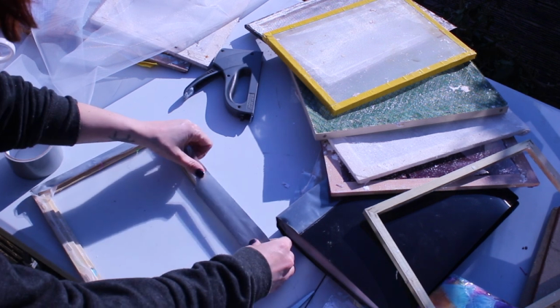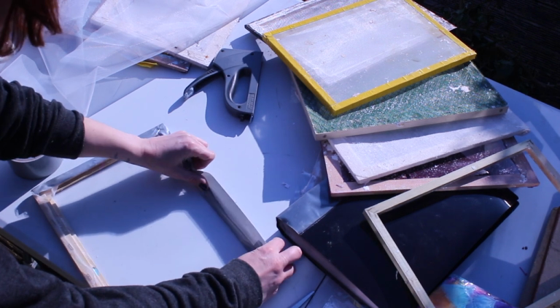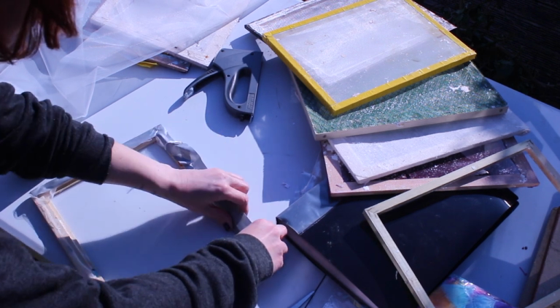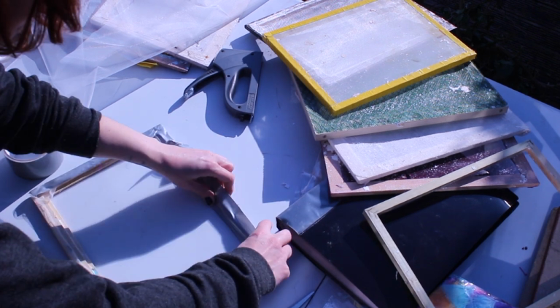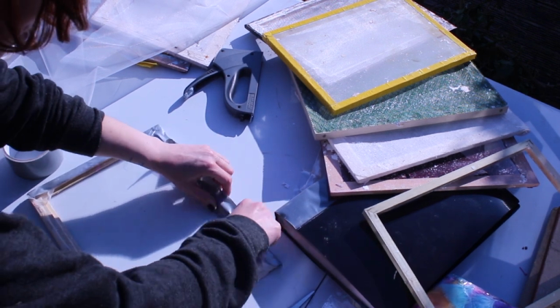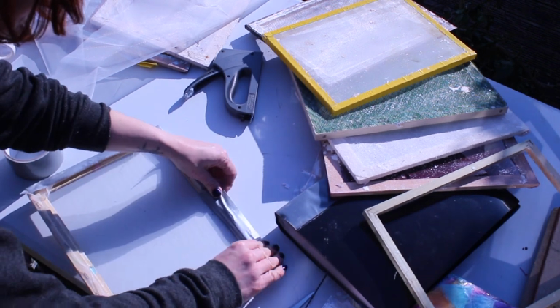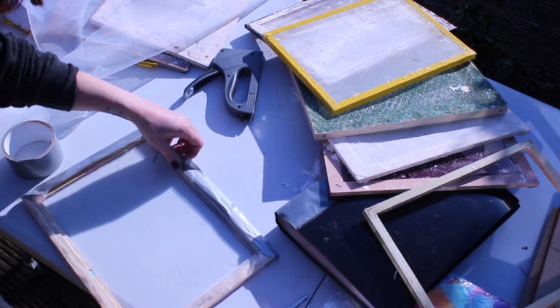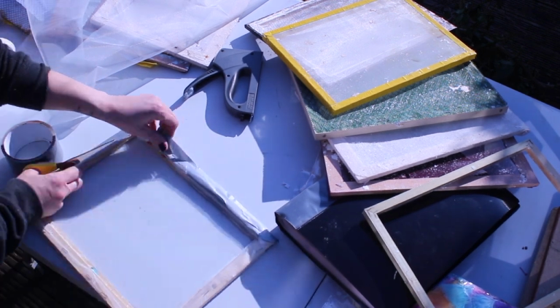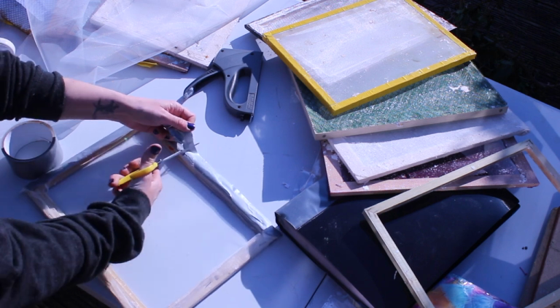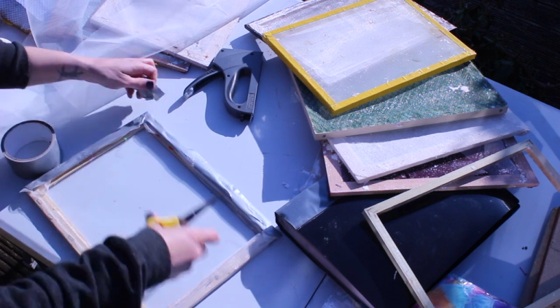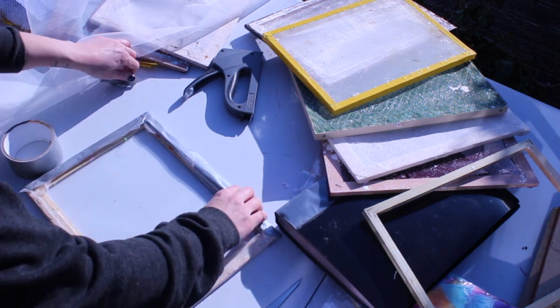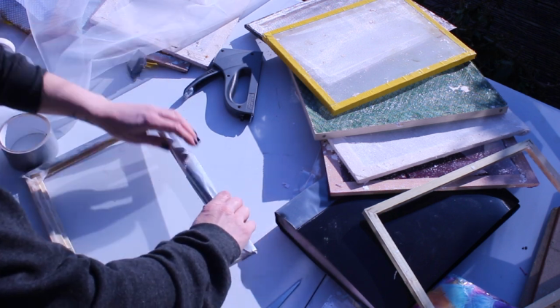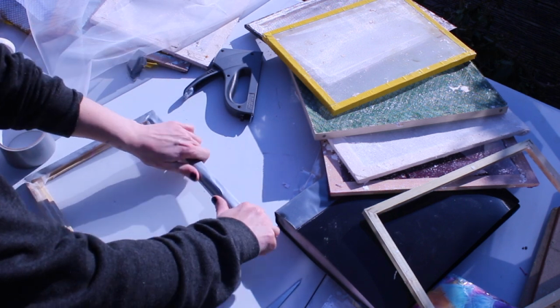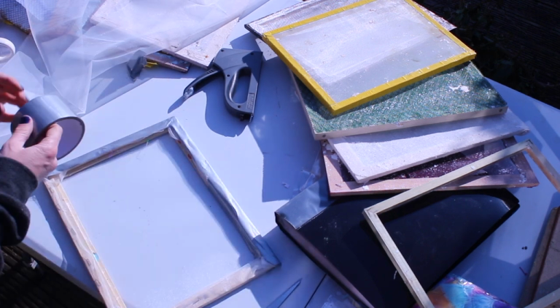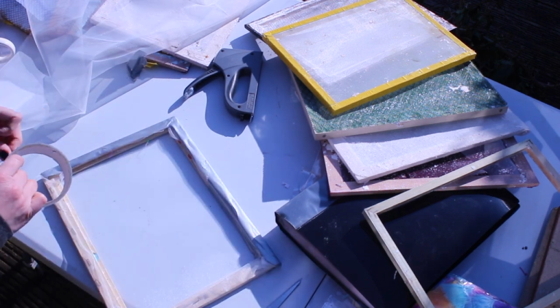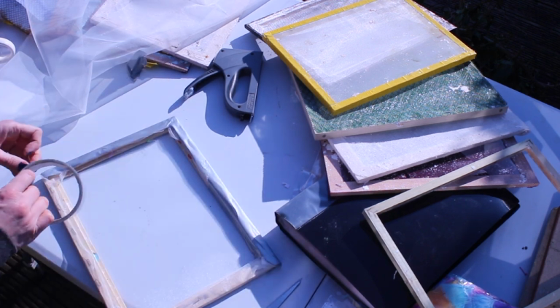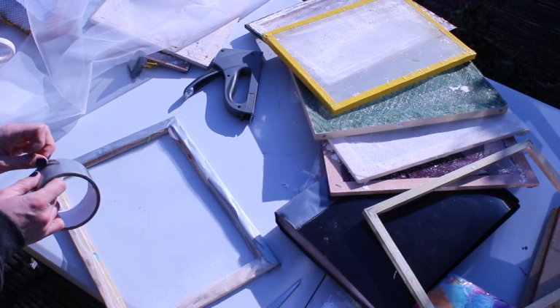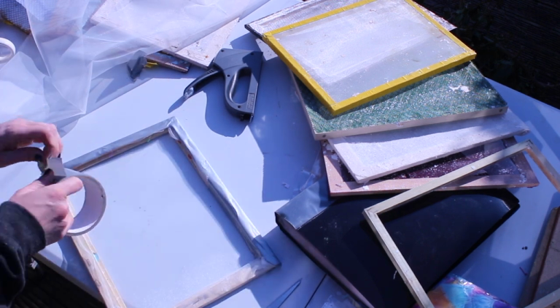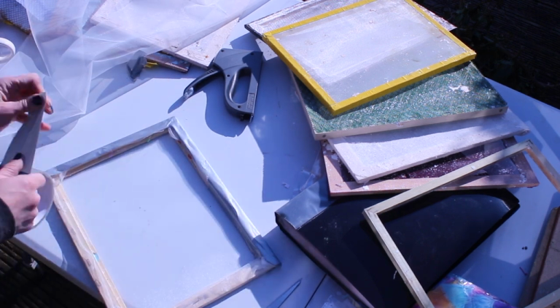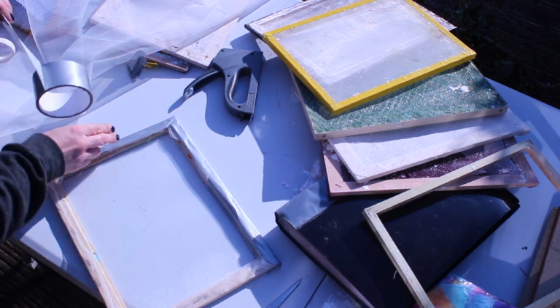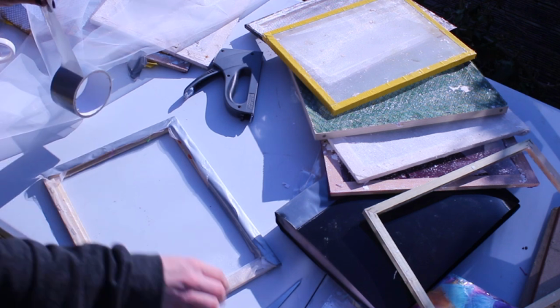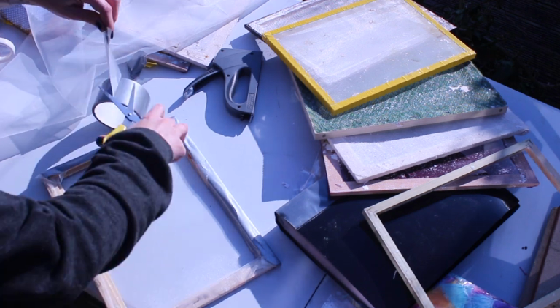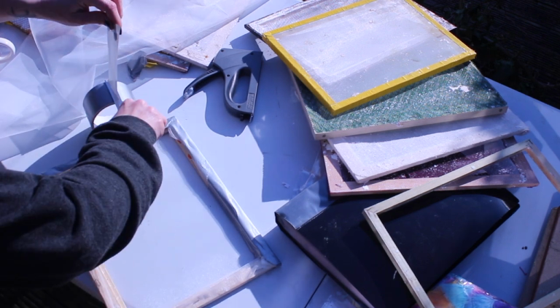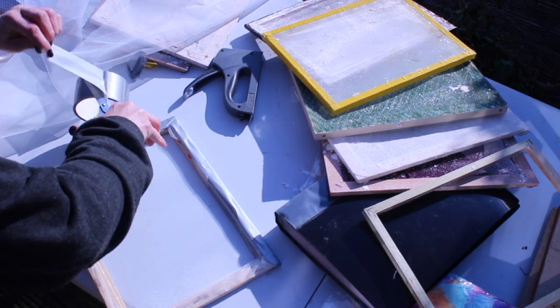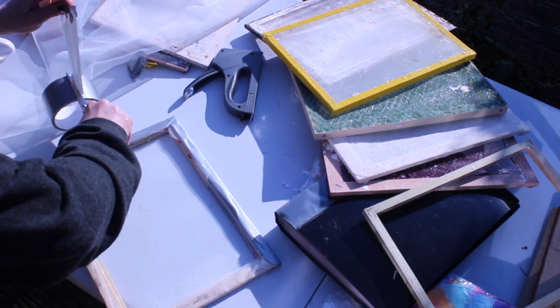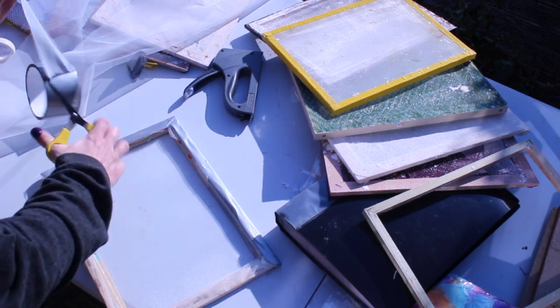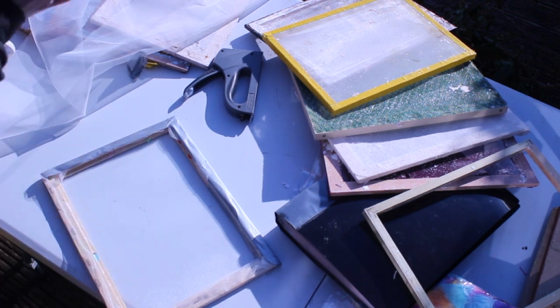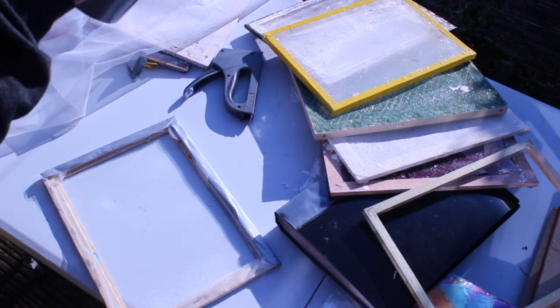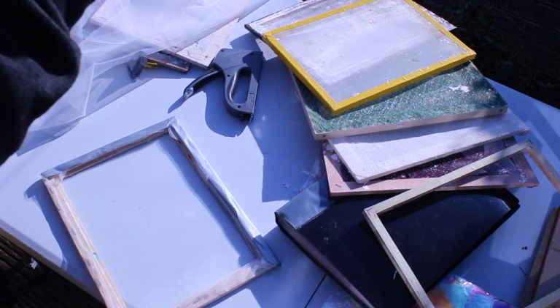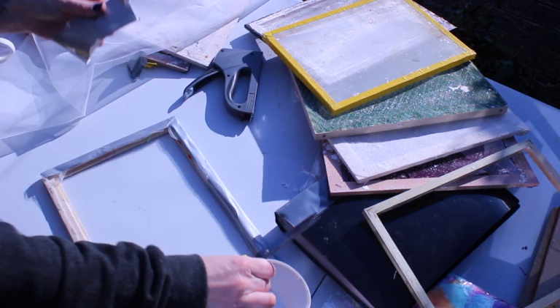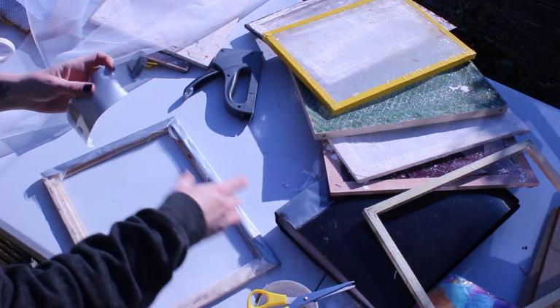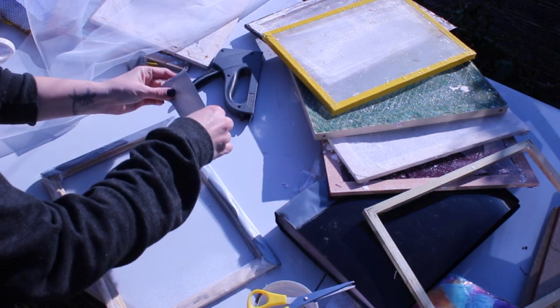Do this on the other side as well just so it's really secure and stops the water getting into the frame. As well as stopping the staples going rusty, this will stop the rest of your frame getting mouldy if it can't dry off quickly enough.